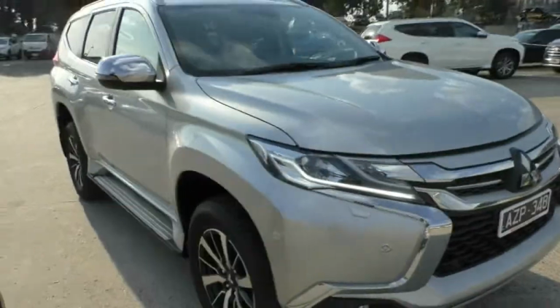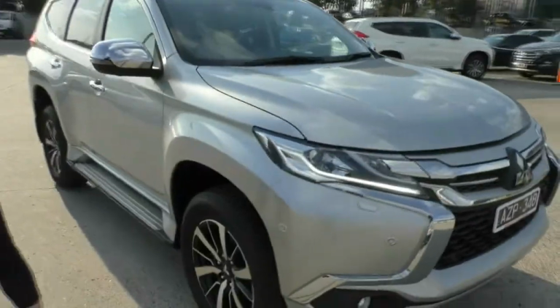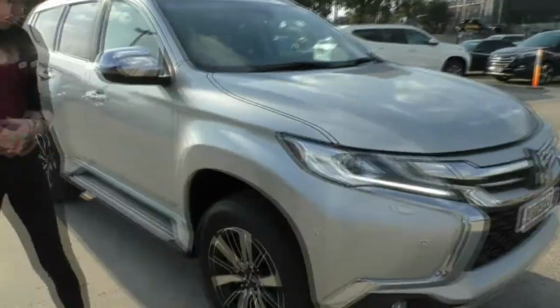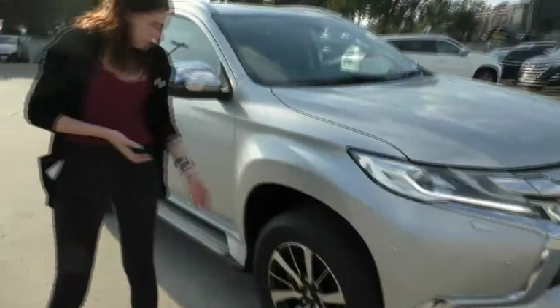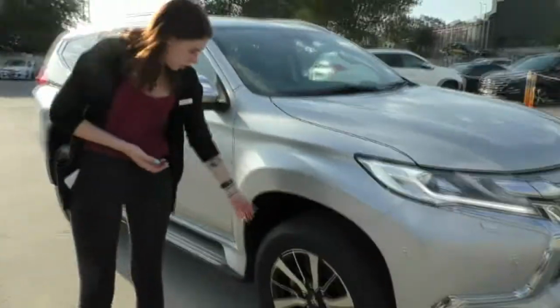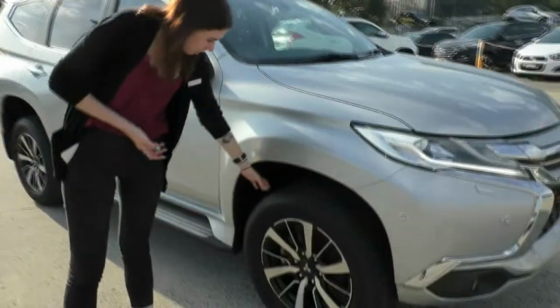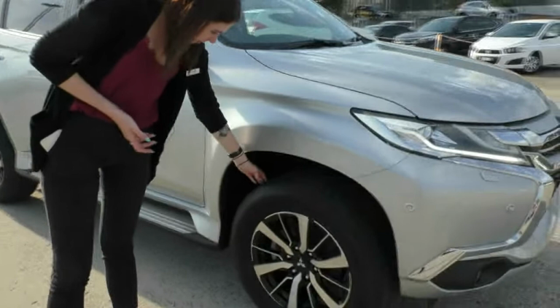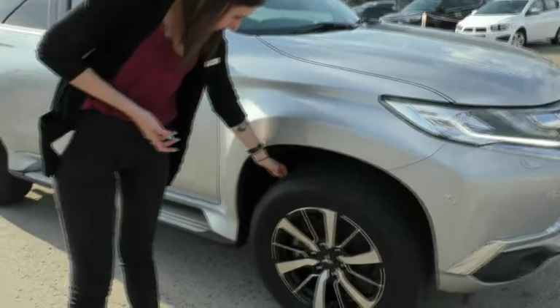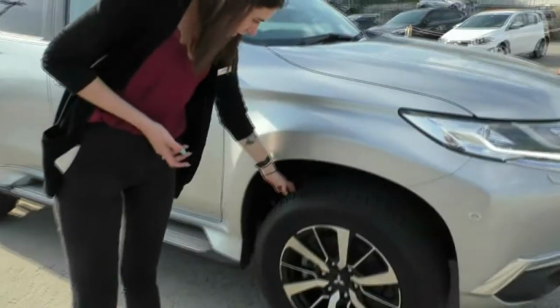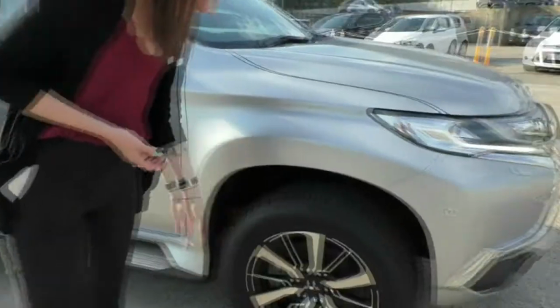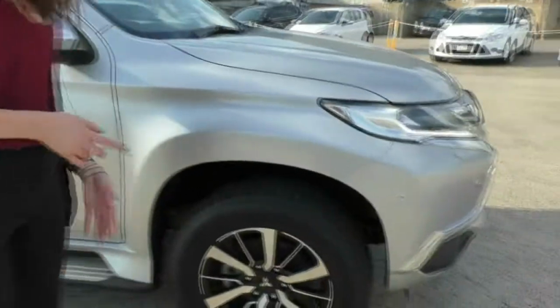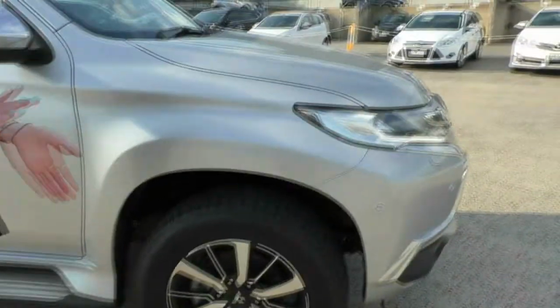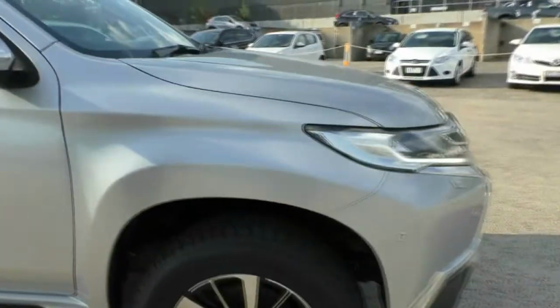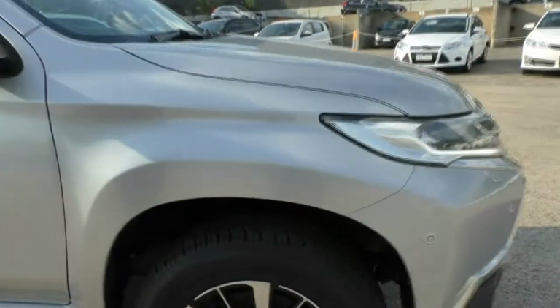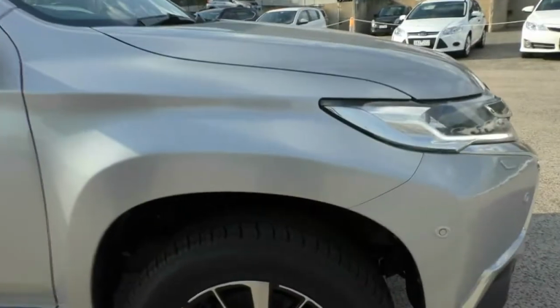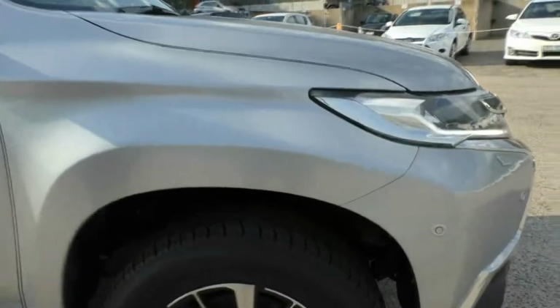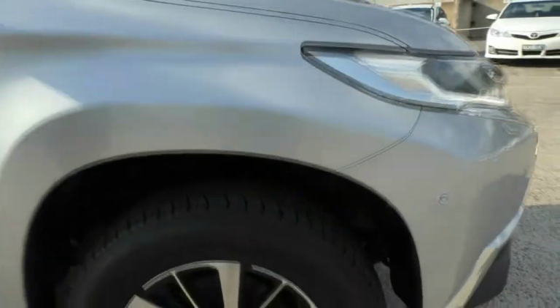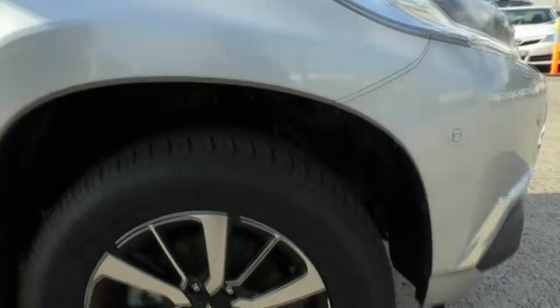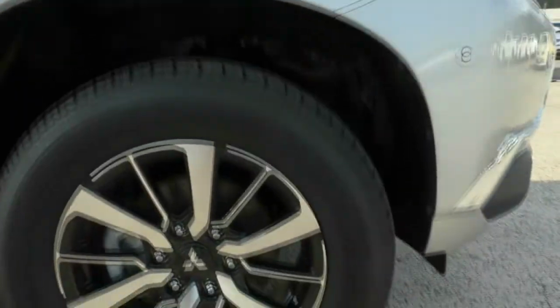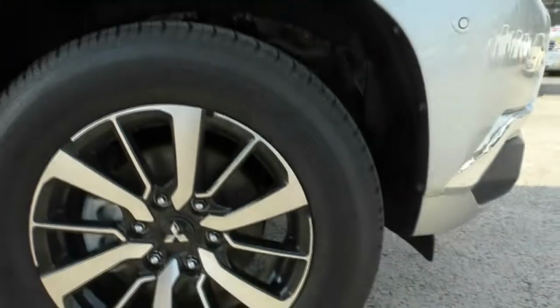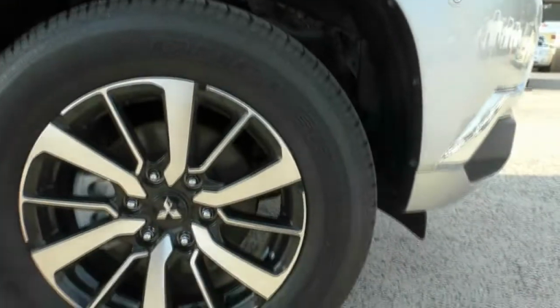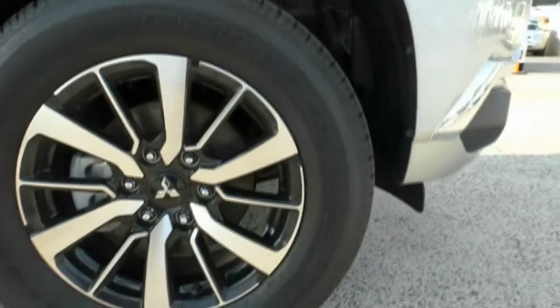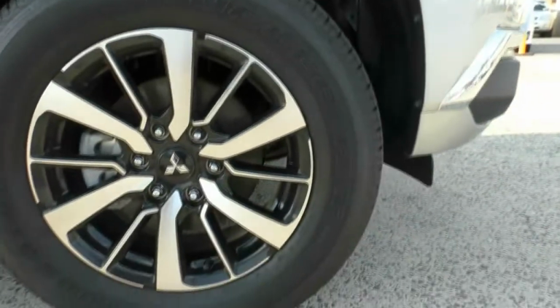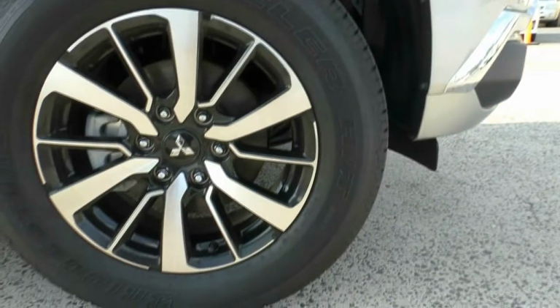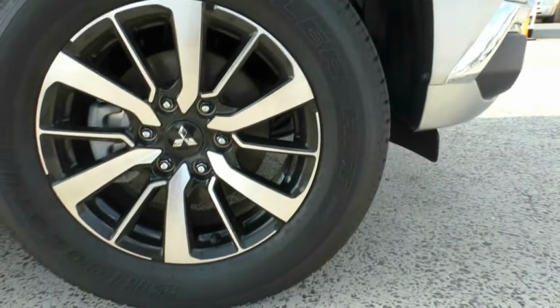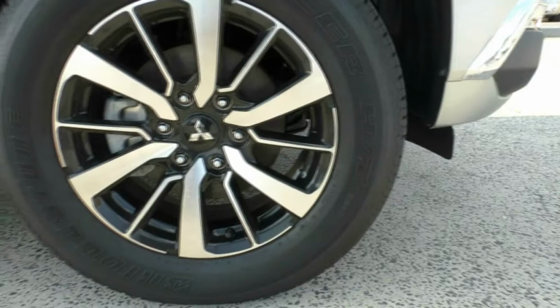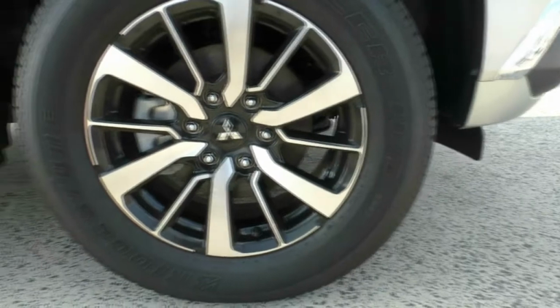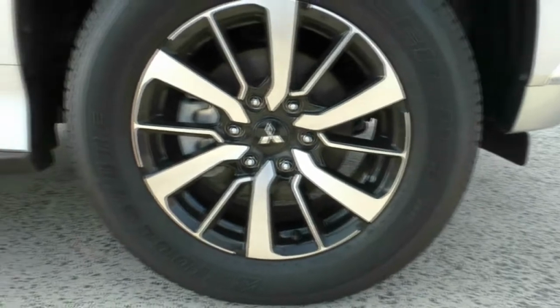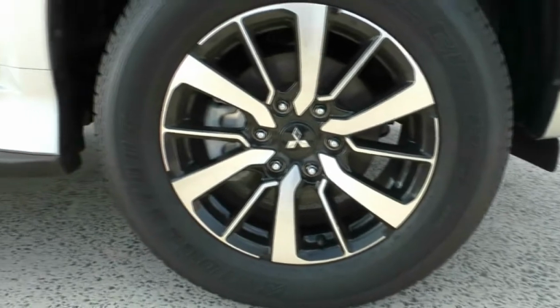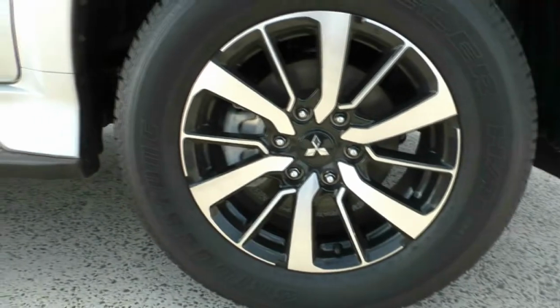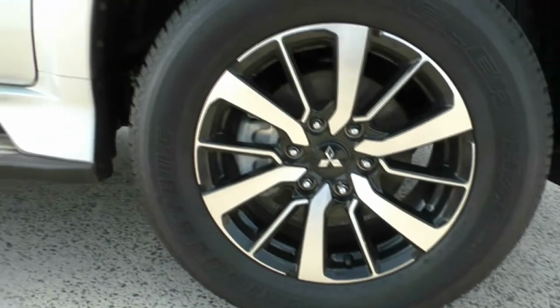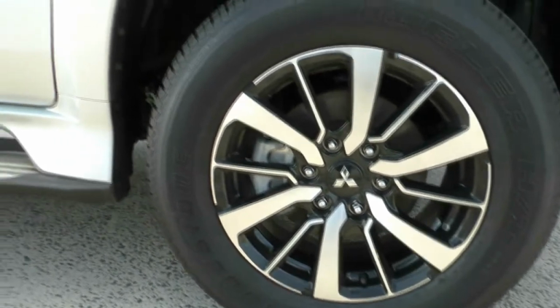Moving around to our first alloy wheel here — excellent tread on that tyre and that wheel is in excellent condition, all by being a touch dirty. Apologies for that one.